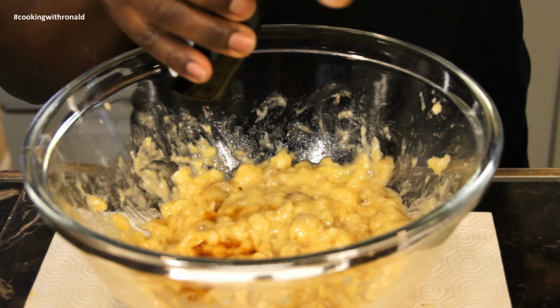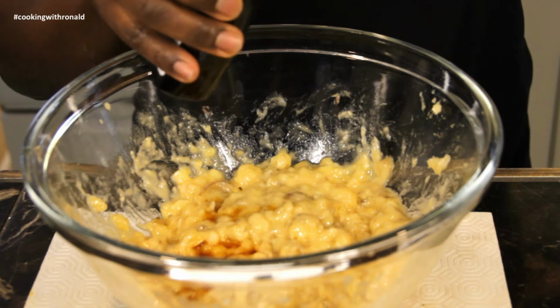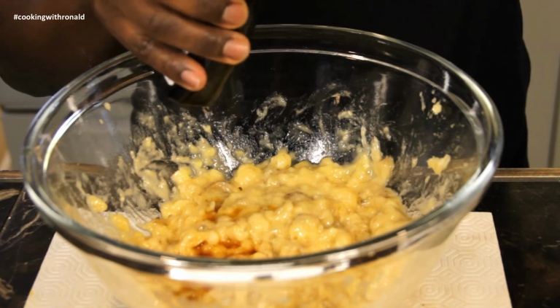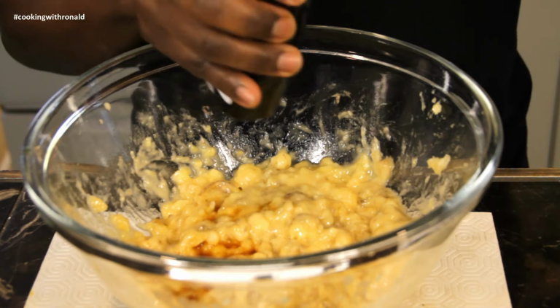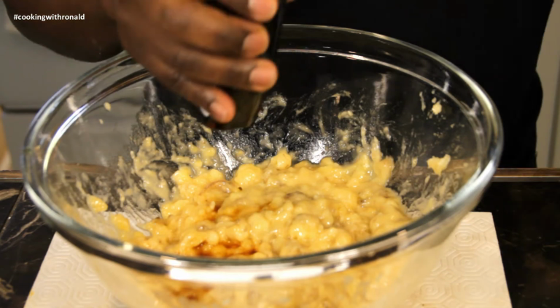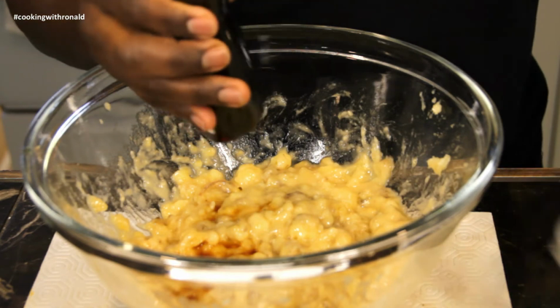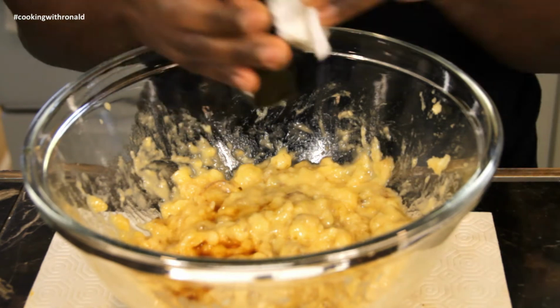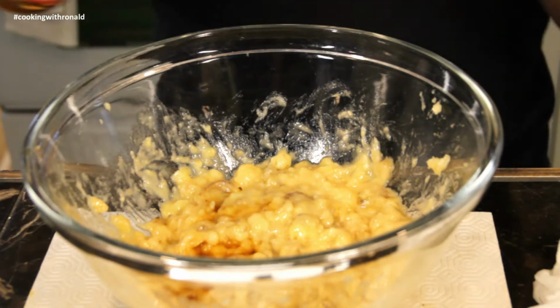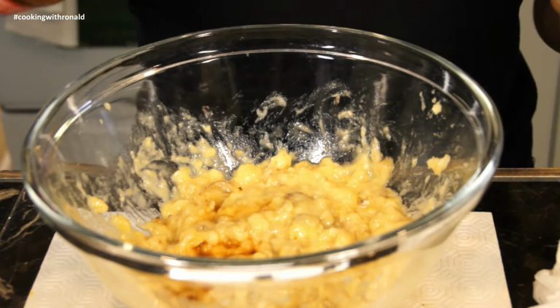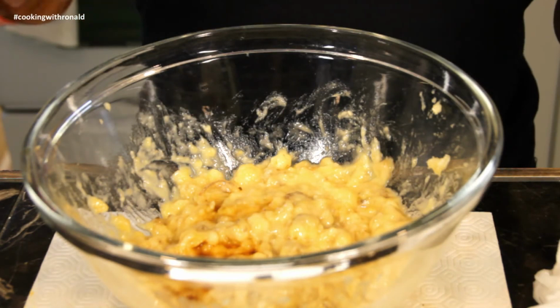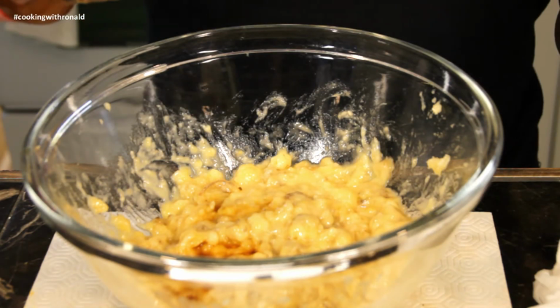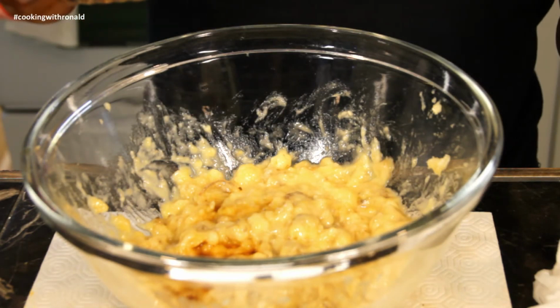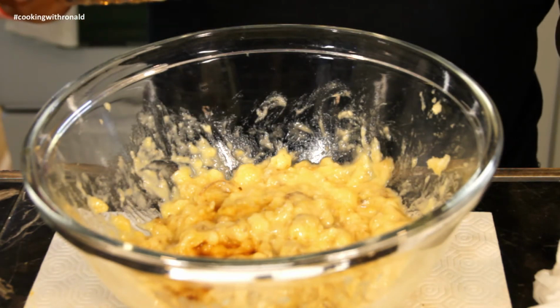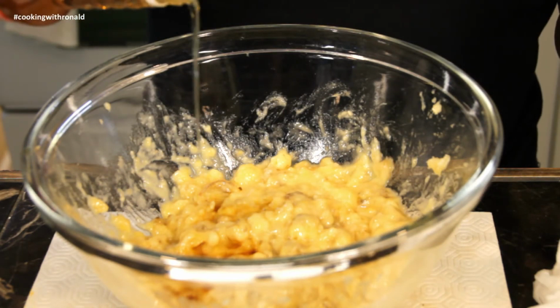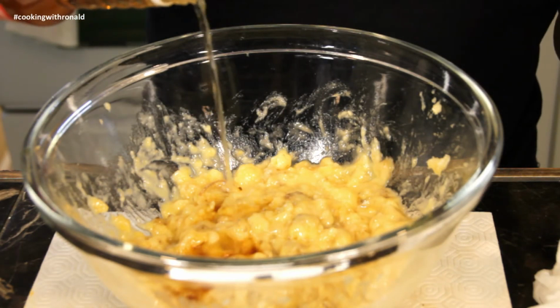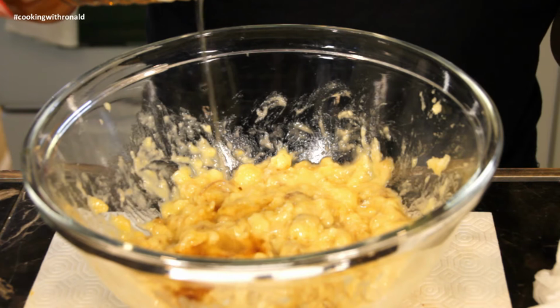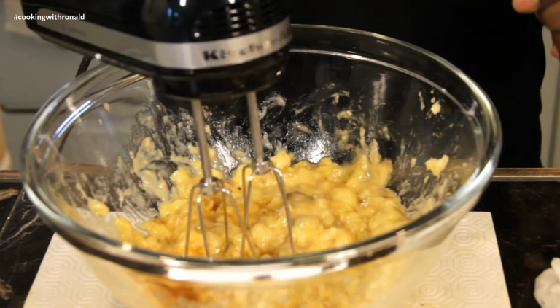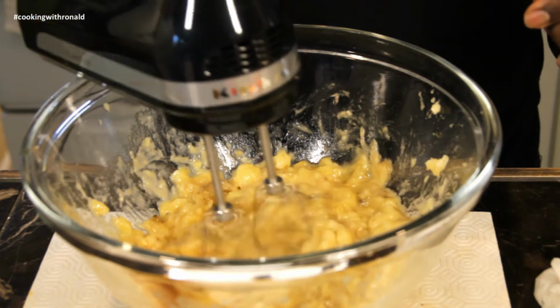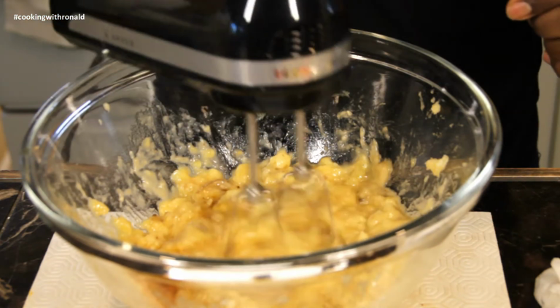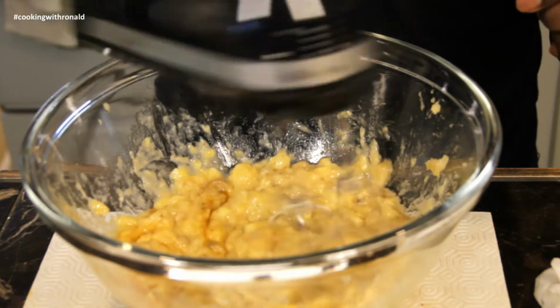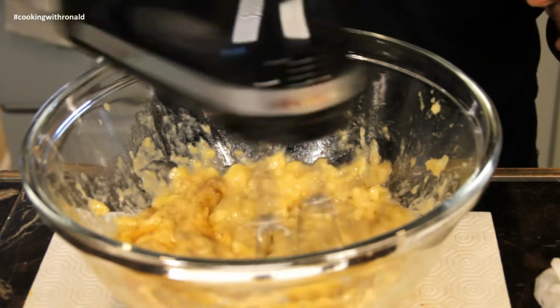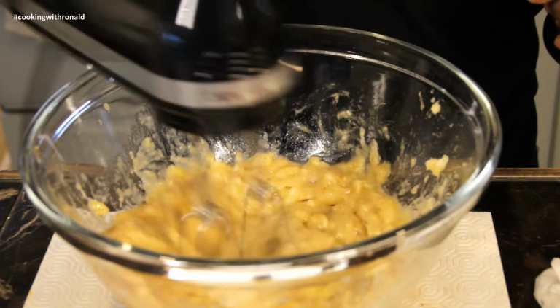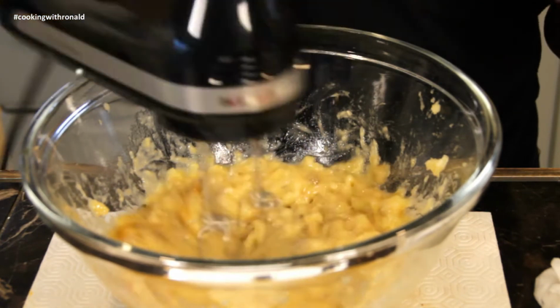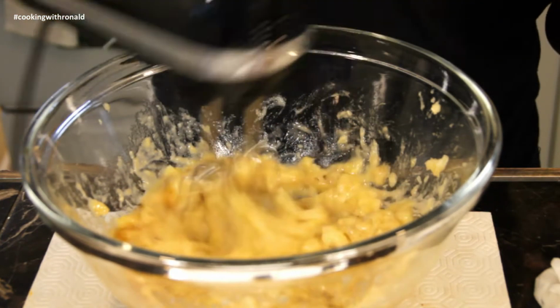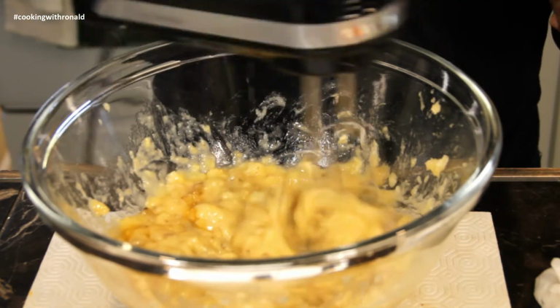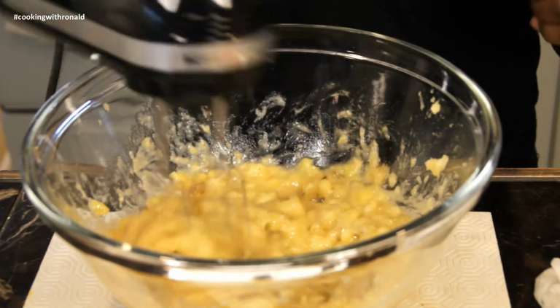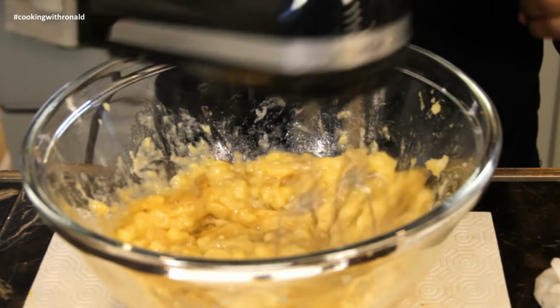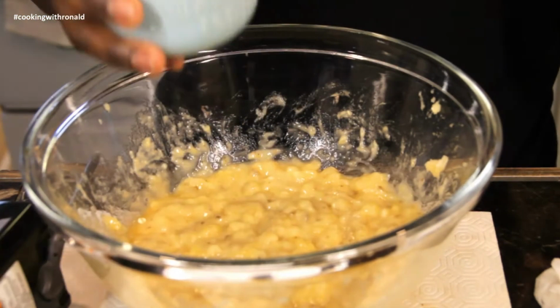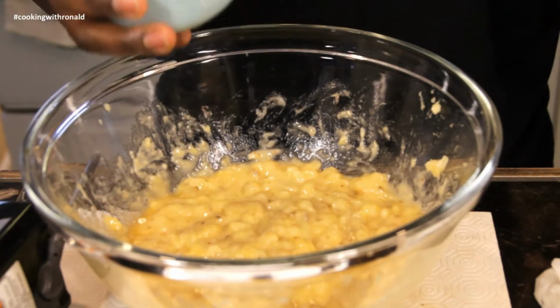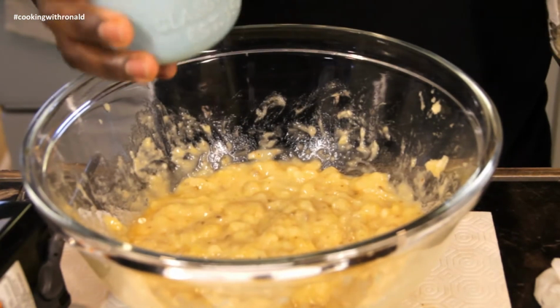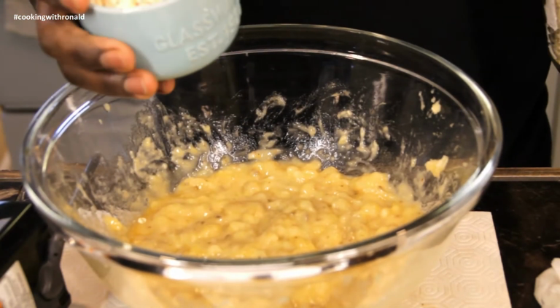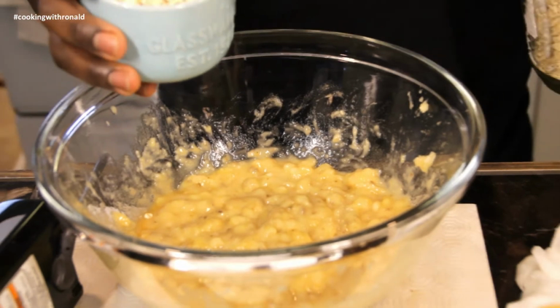We have two tablespoons of vinegar in here — let's combine that. Then two cups of rolled oats.